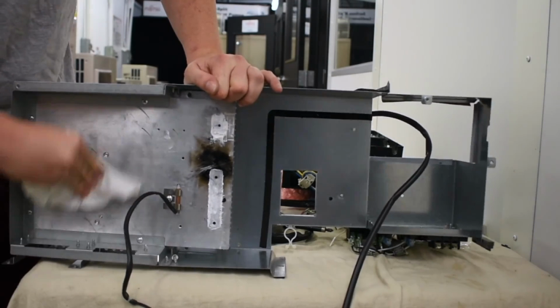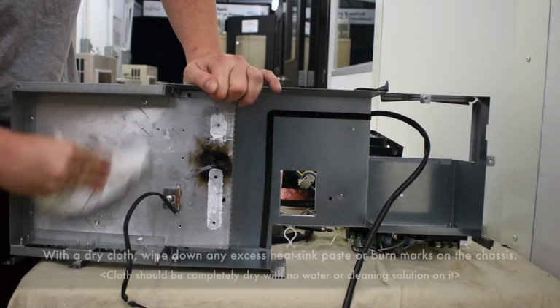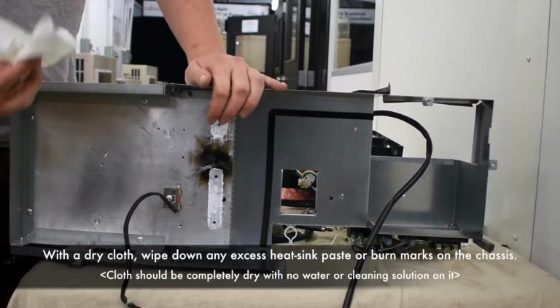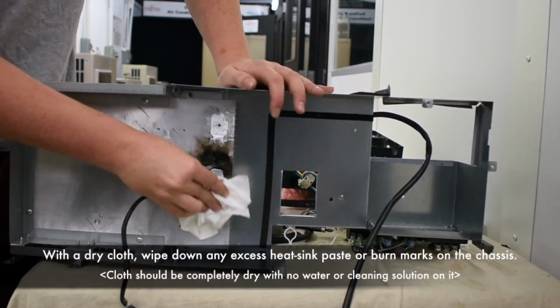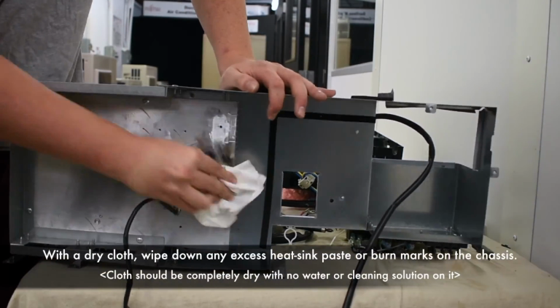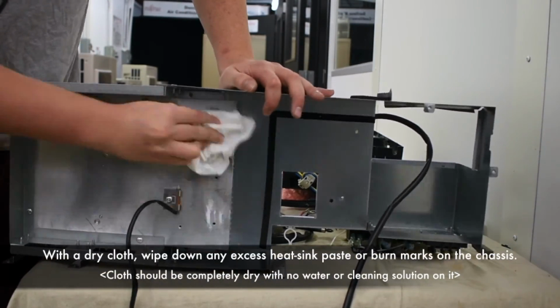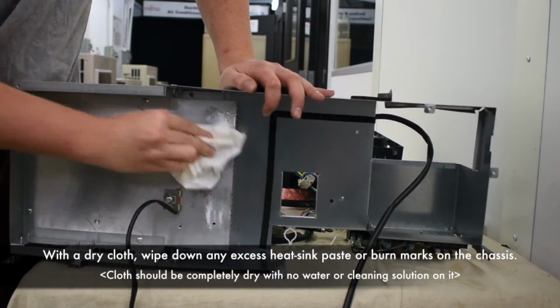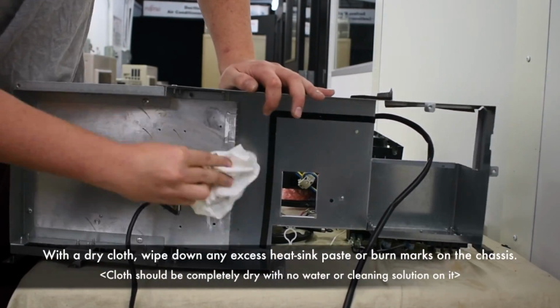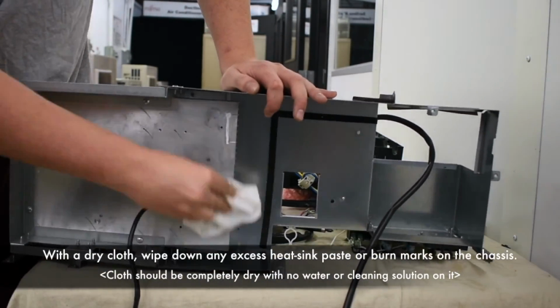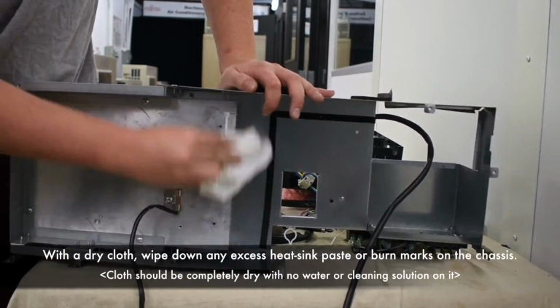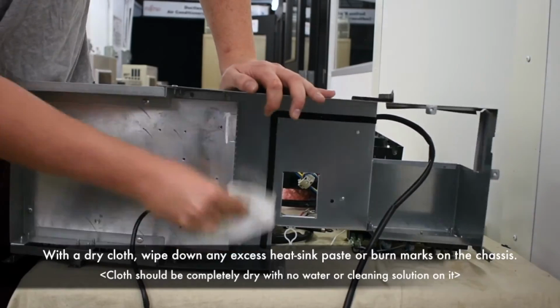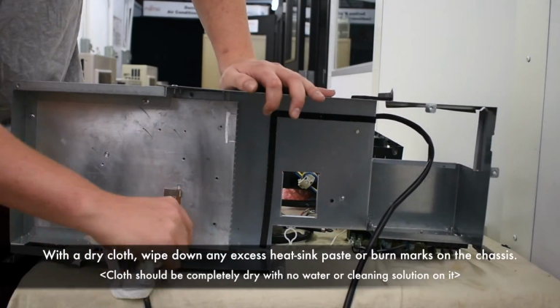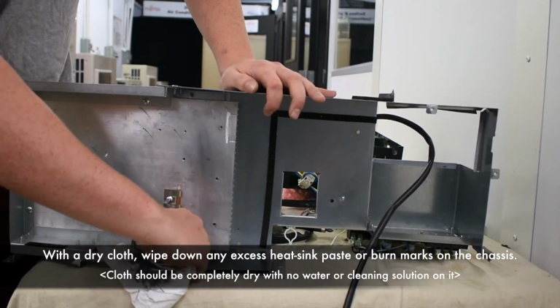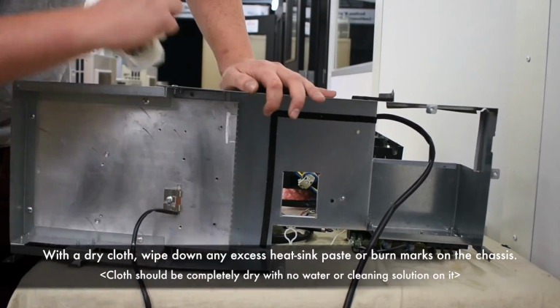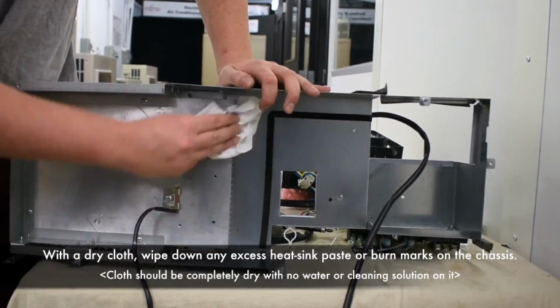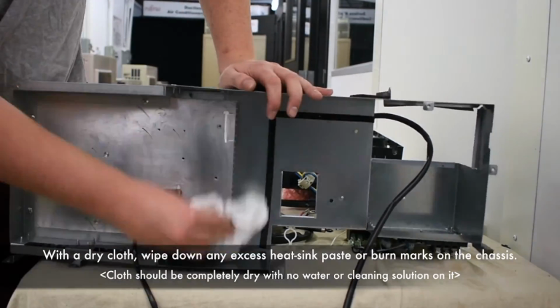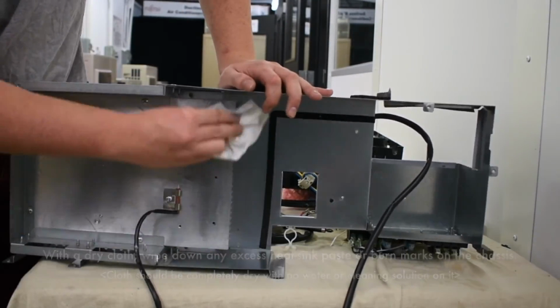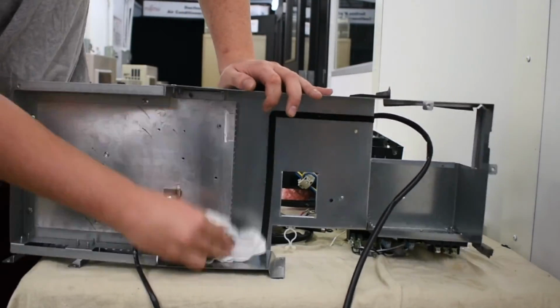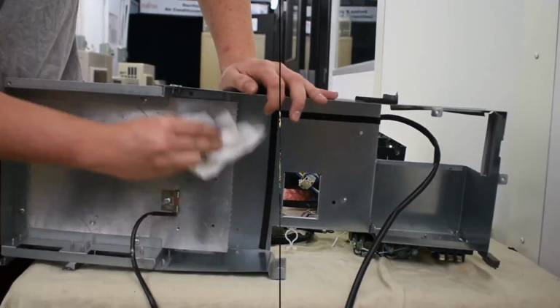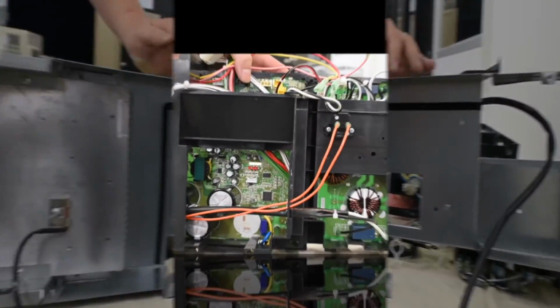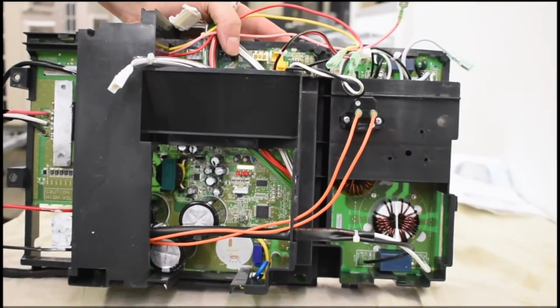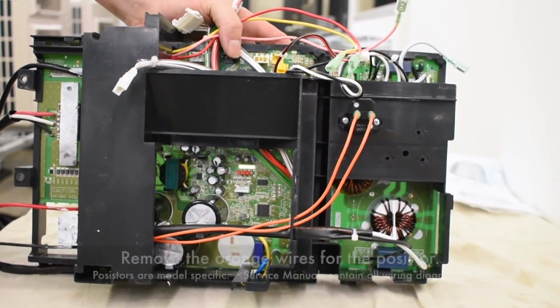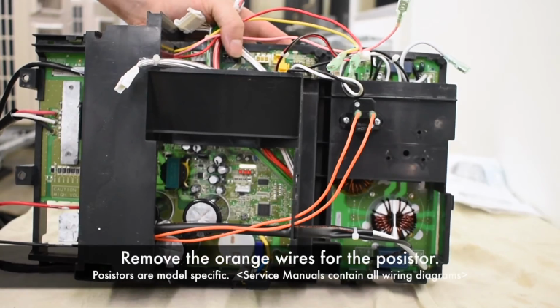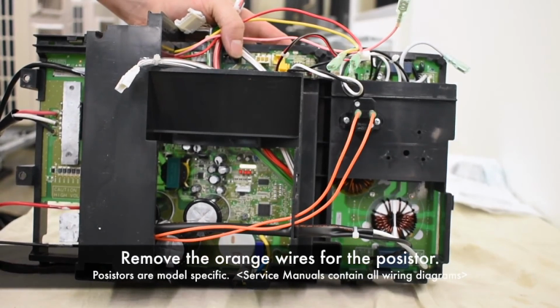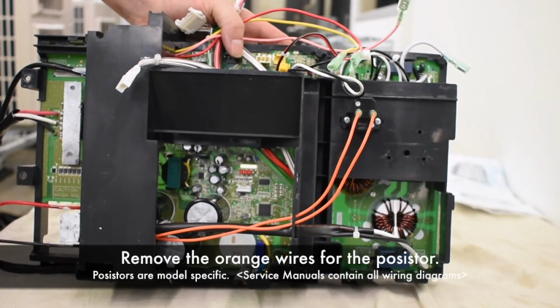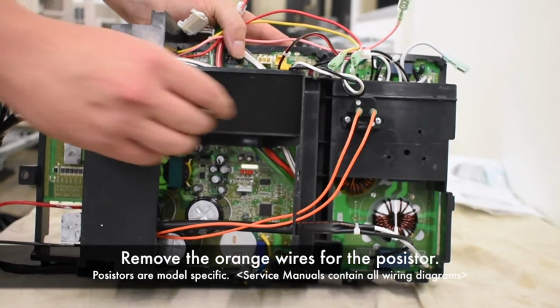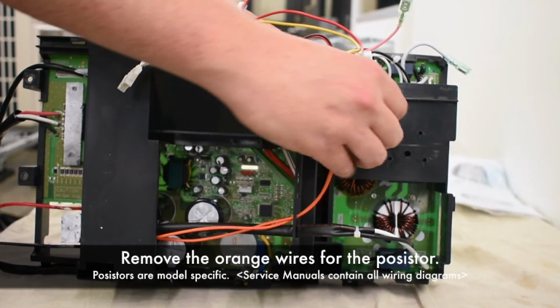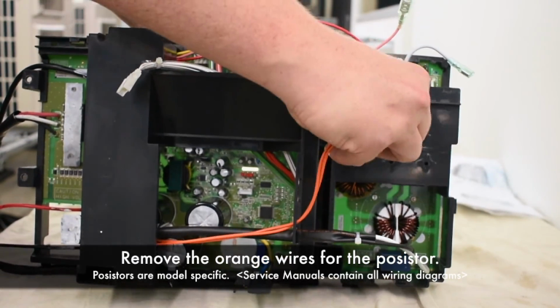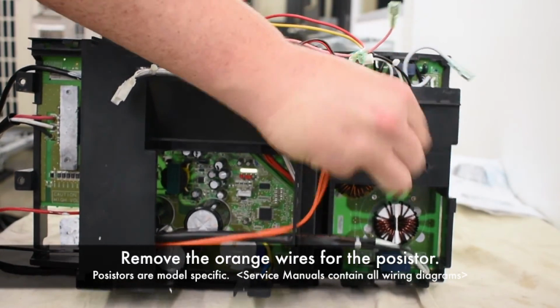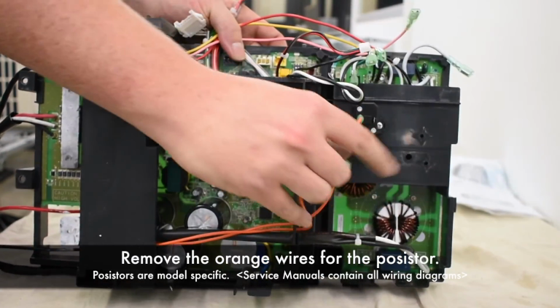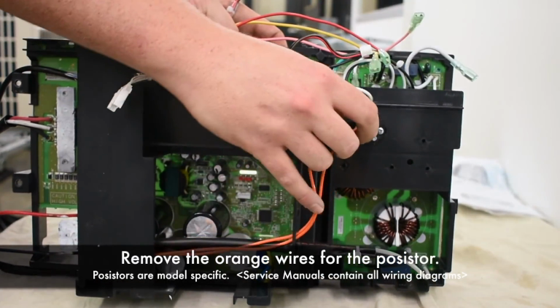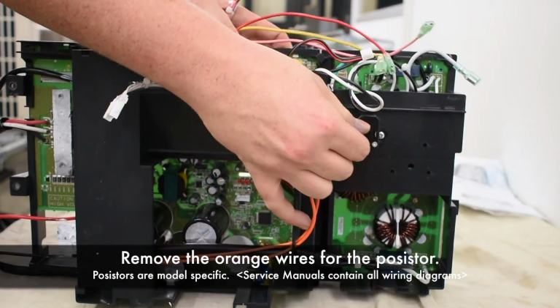With a dry cloth, wipe down any excess heat sink paste or burn marks on the chassis. Remove the orange wires for the resistor.